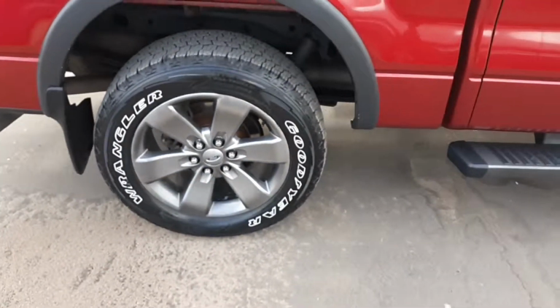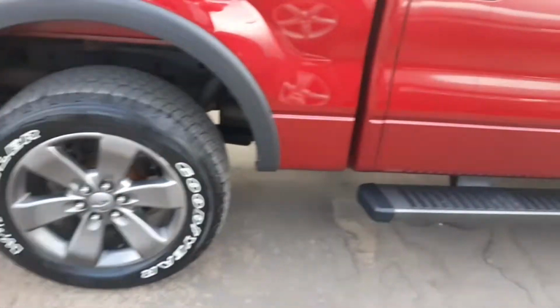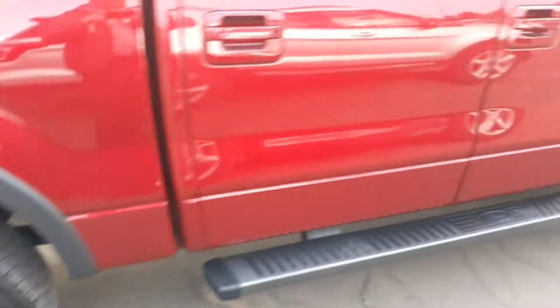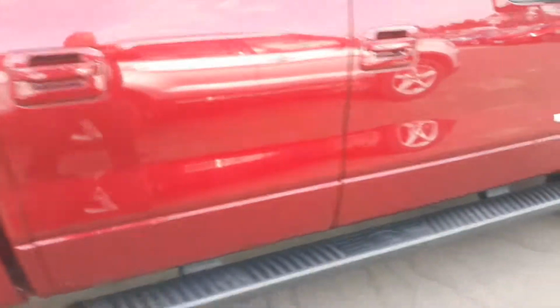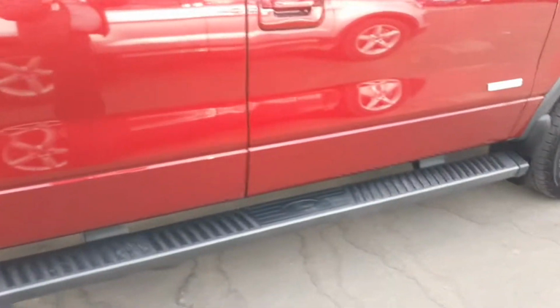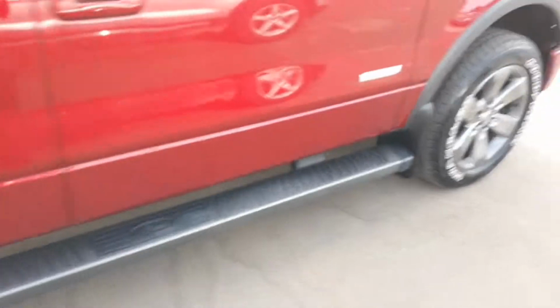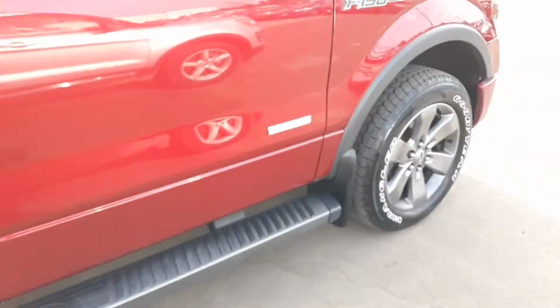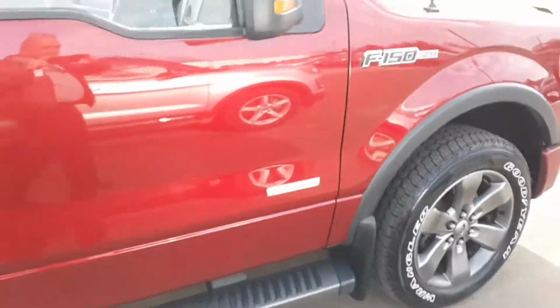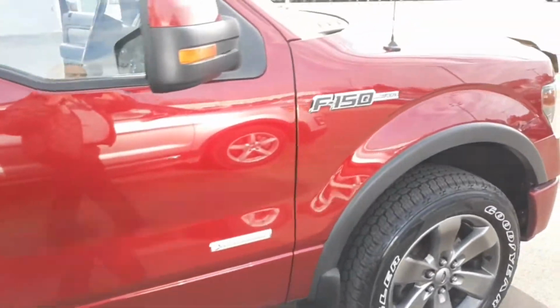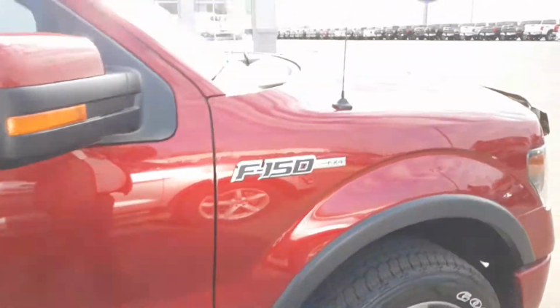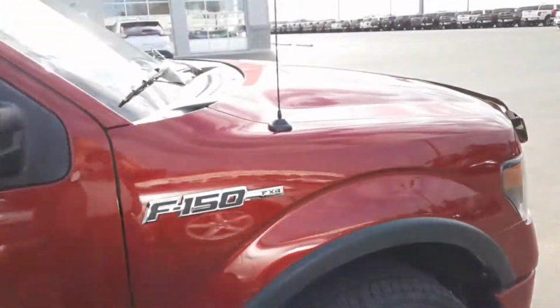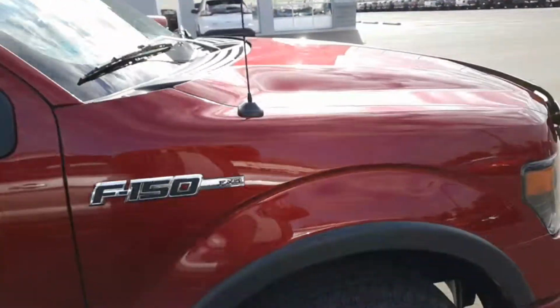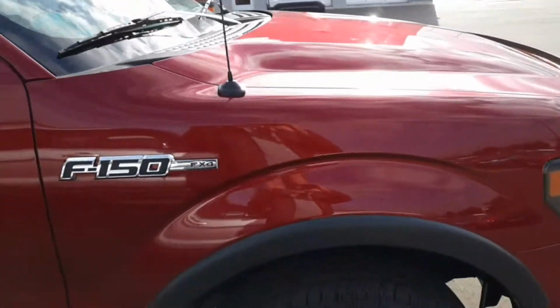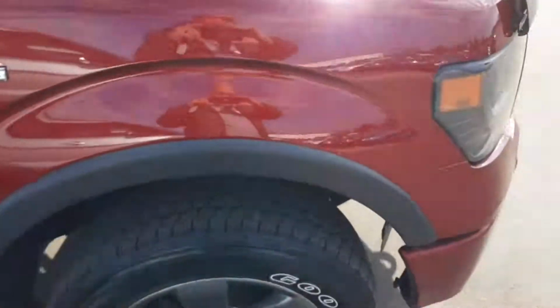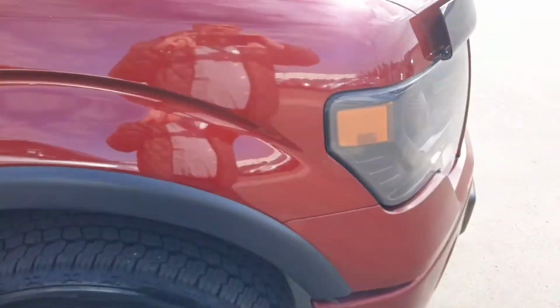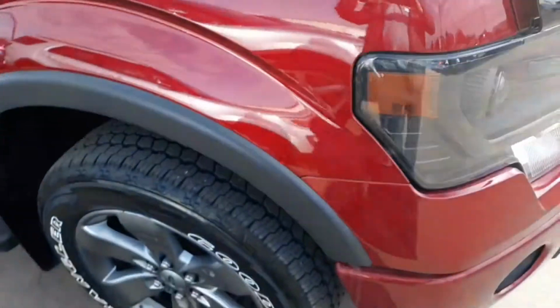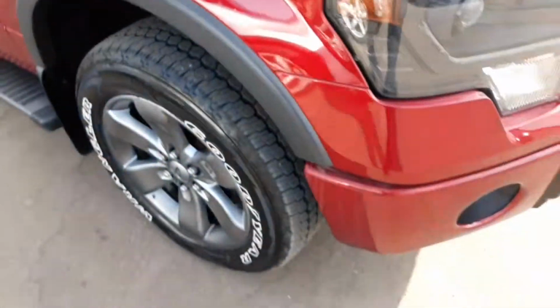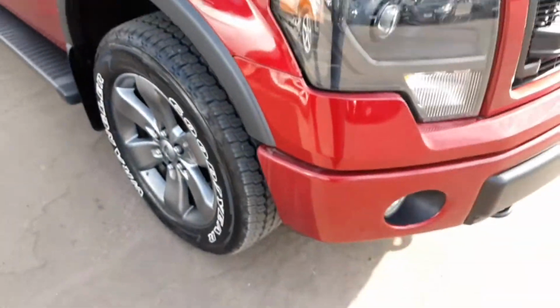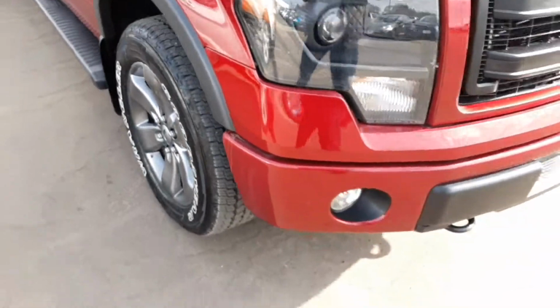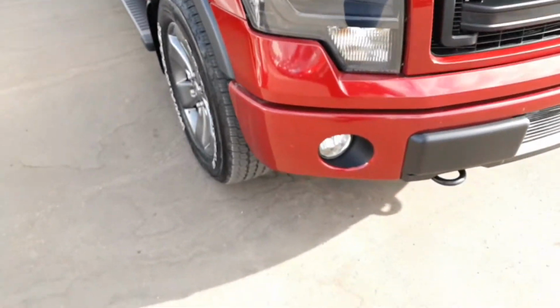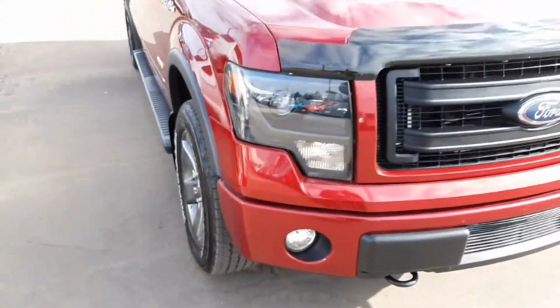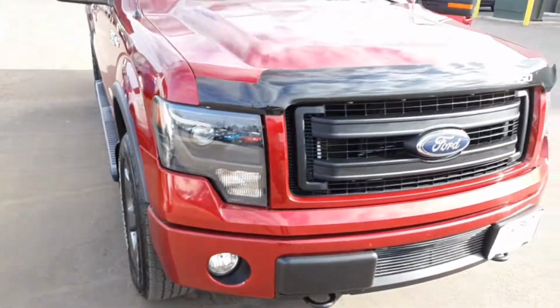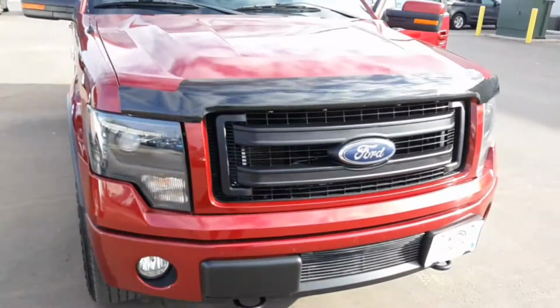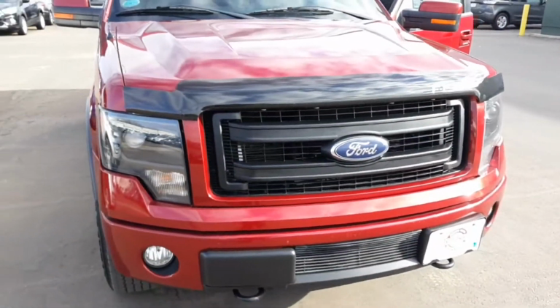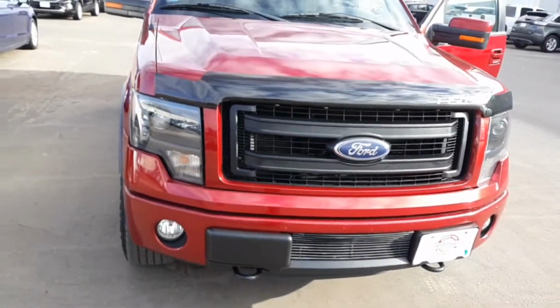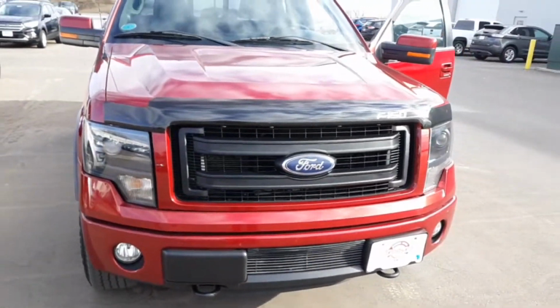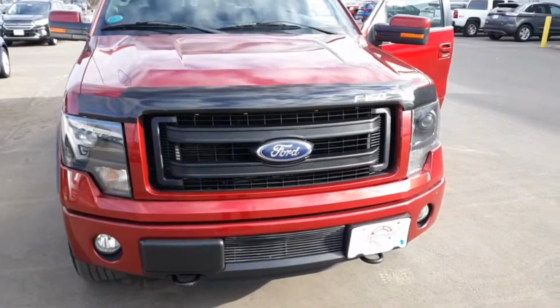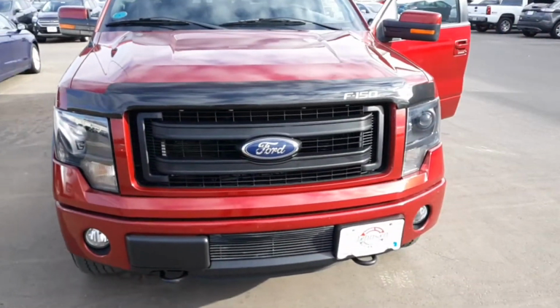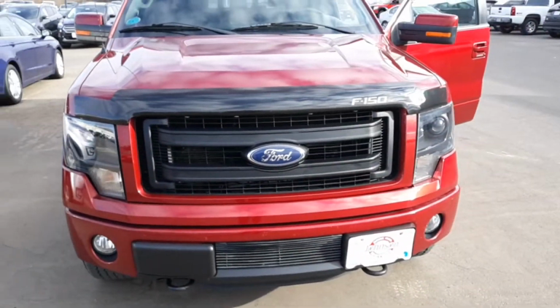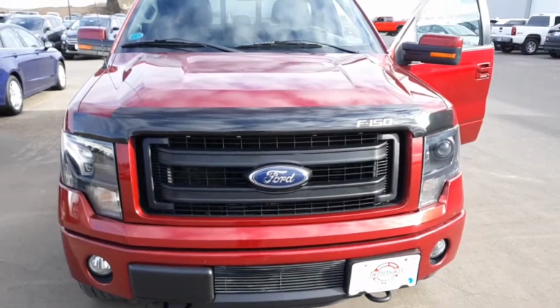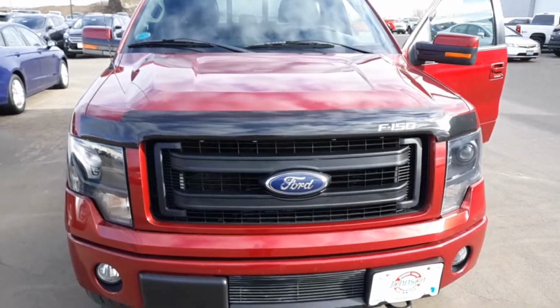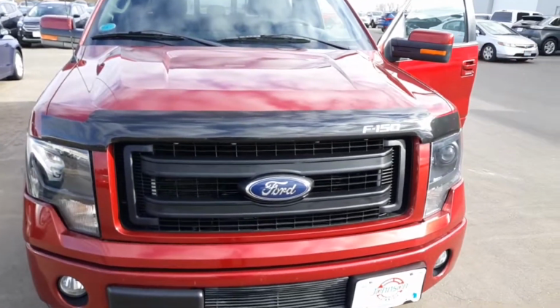Beautiful six spoke gray wheels. FX4 package. And the blackout headlights and bug shield he added.